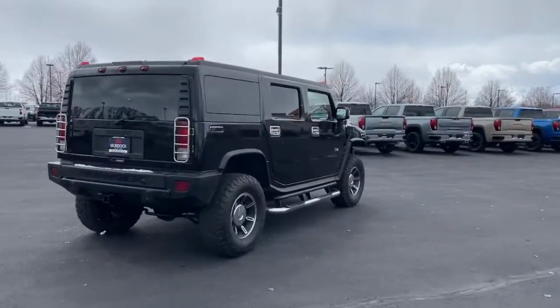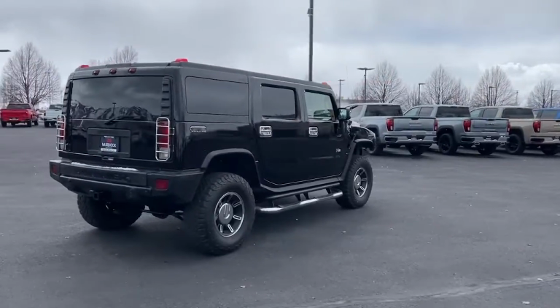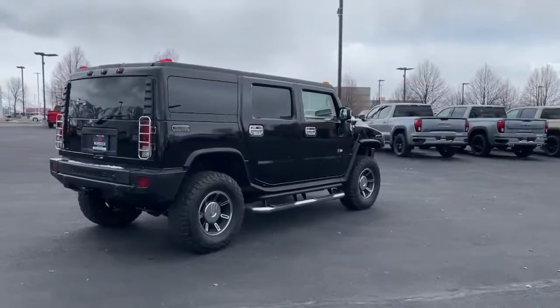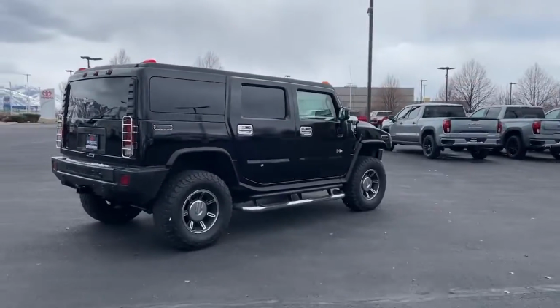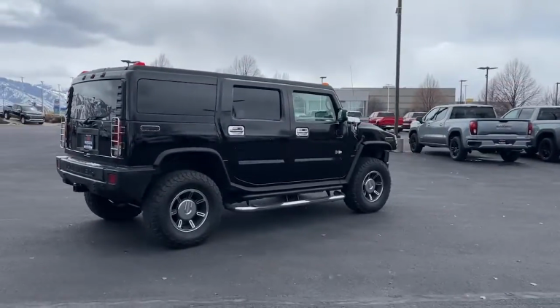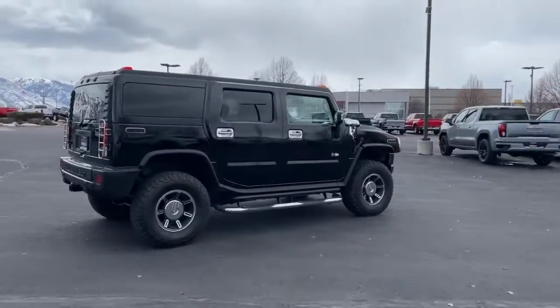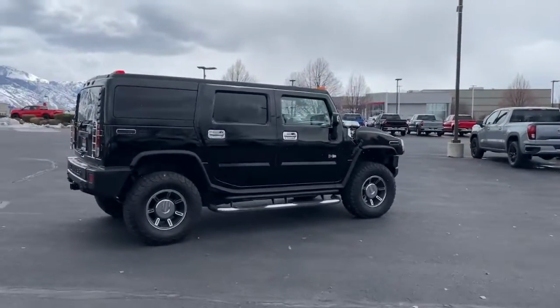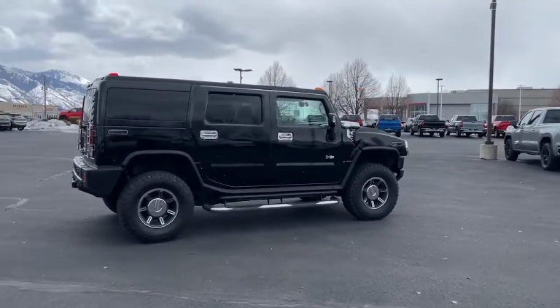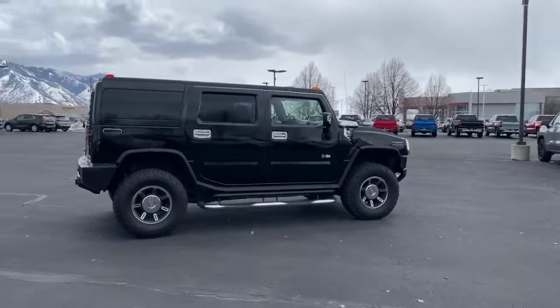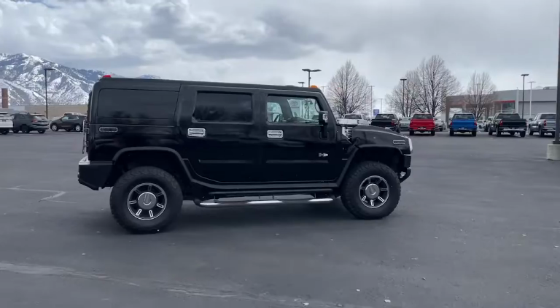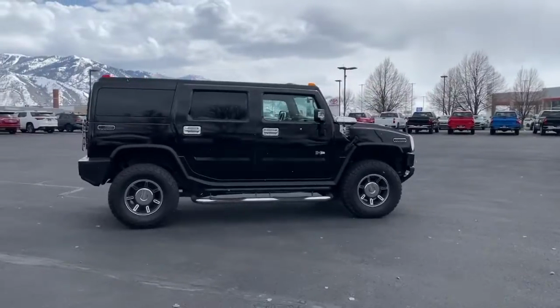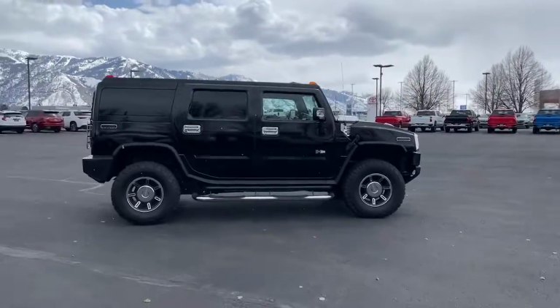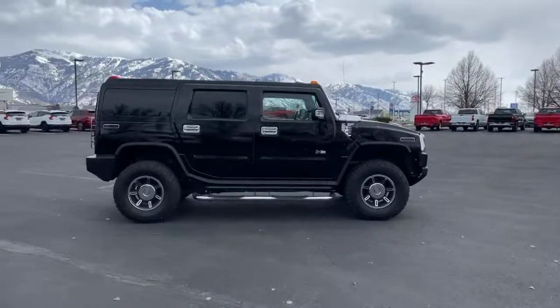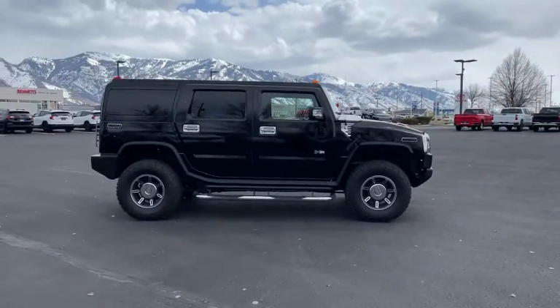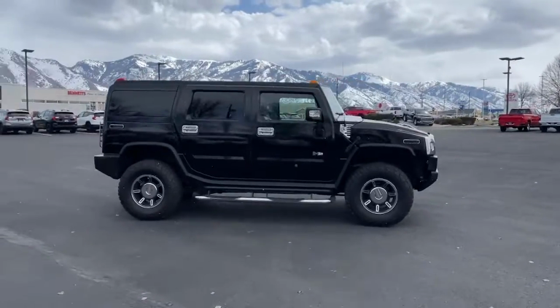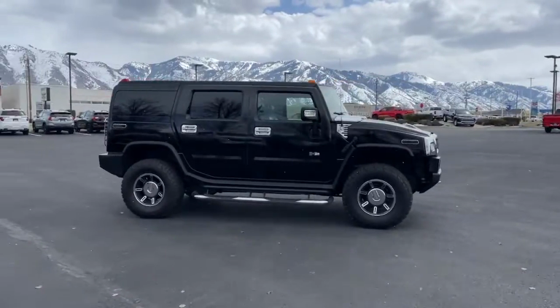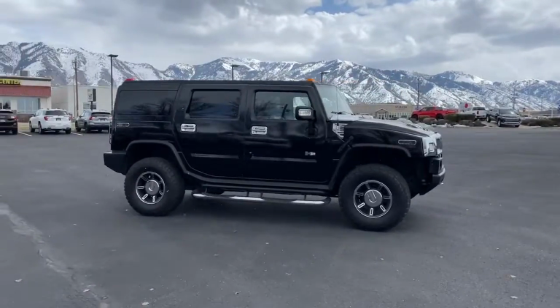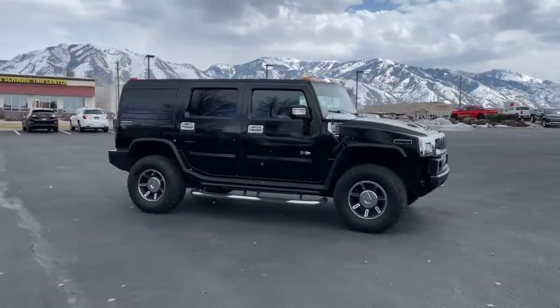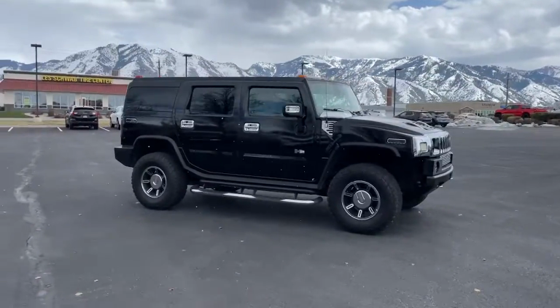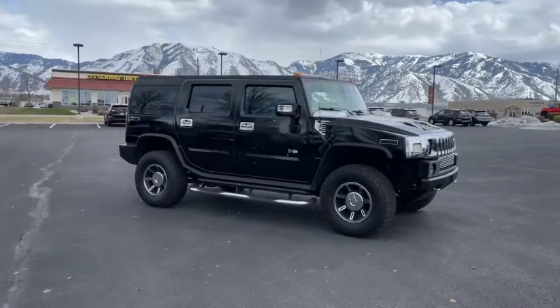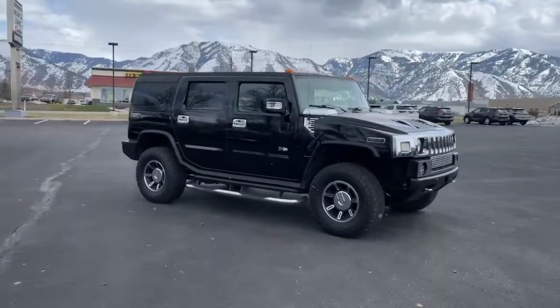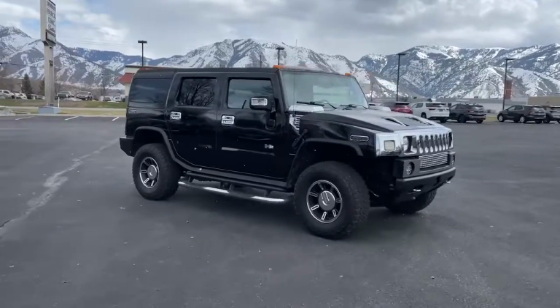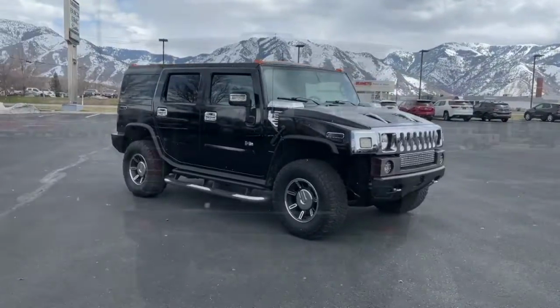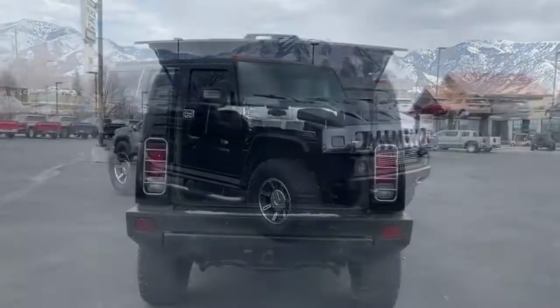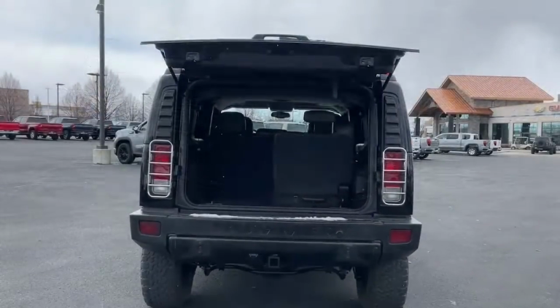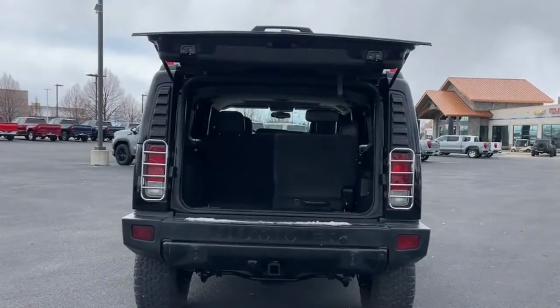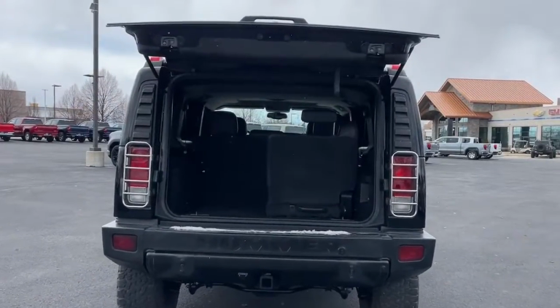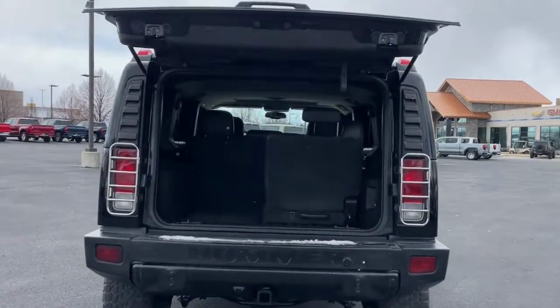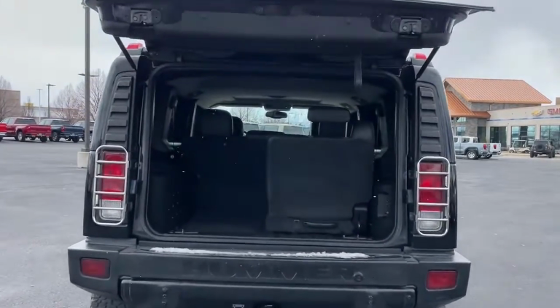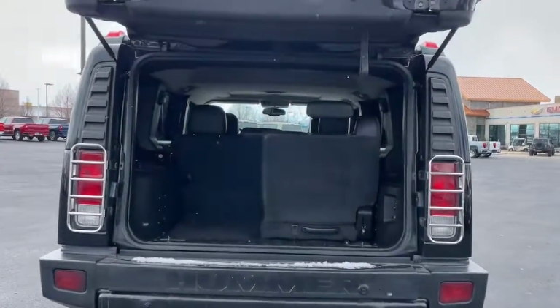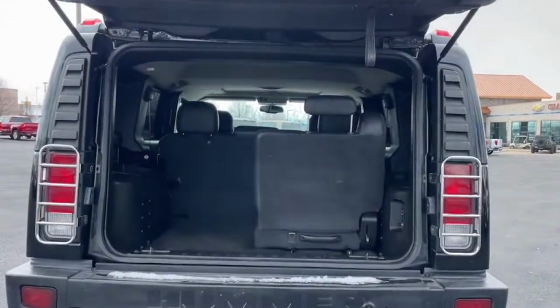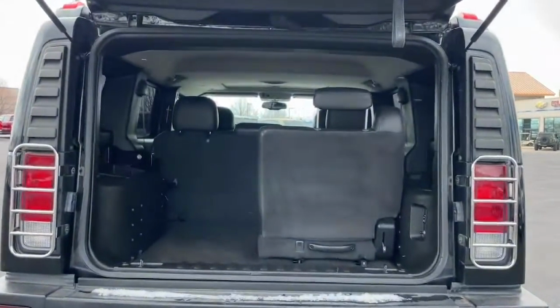Iconic looks, enhanced passenger comfort, brawny towing capacity, and penultimate trail-conquering capabilities are yours in this powerful, military-derived vehicle. These are just some of the great options this vehicle comes with.